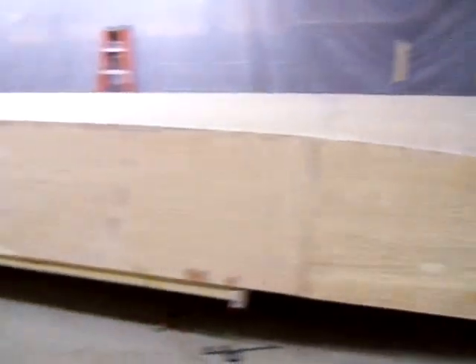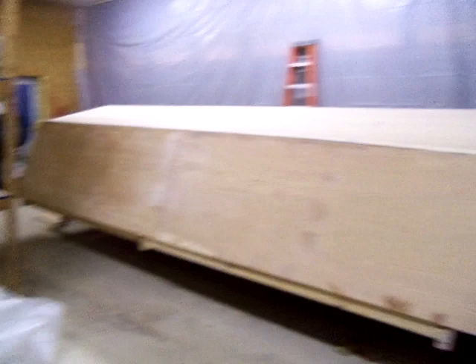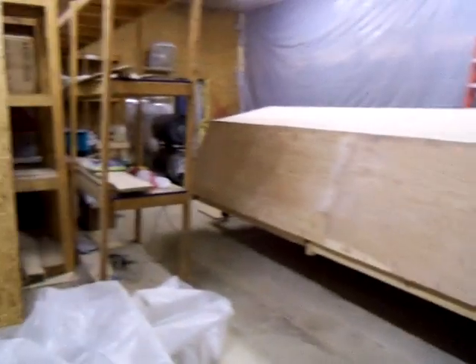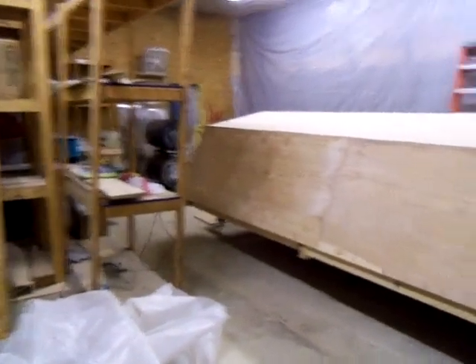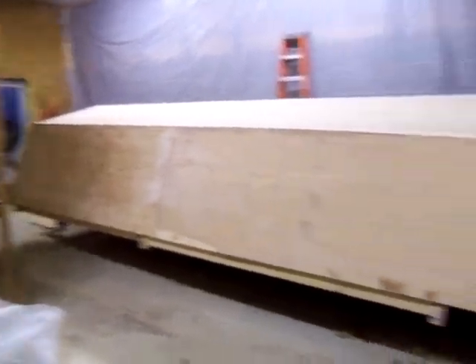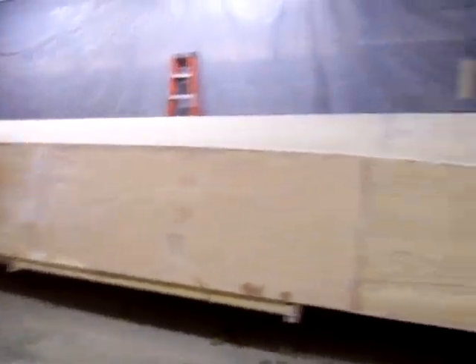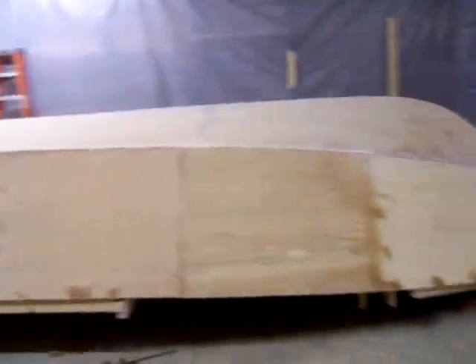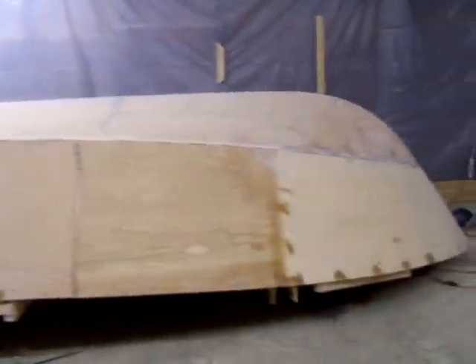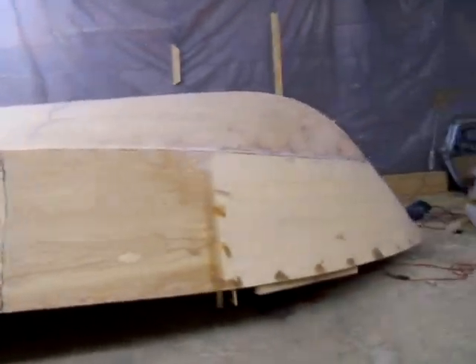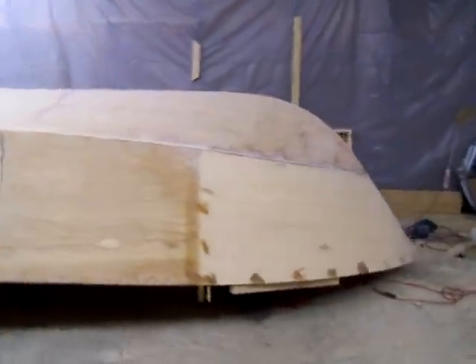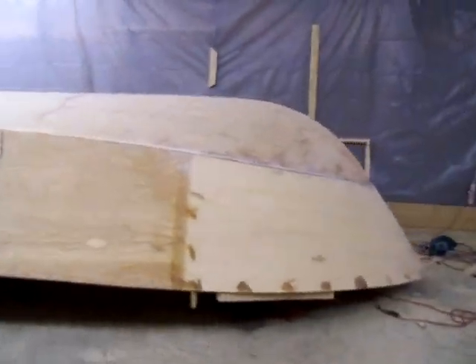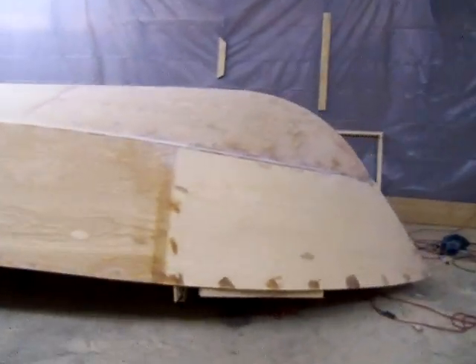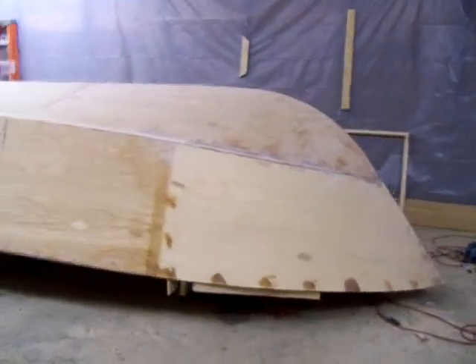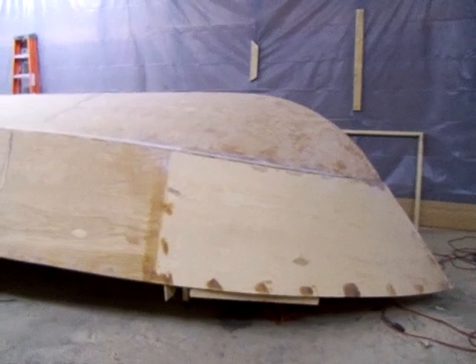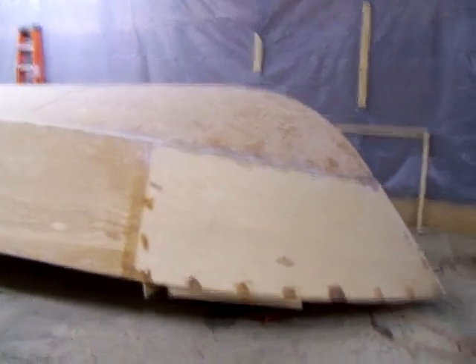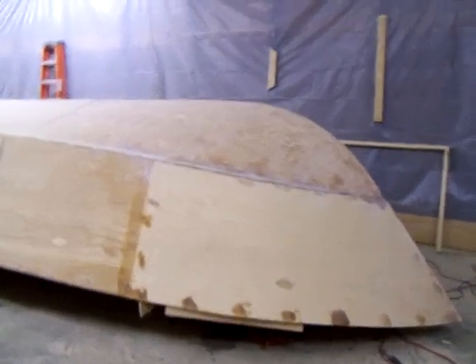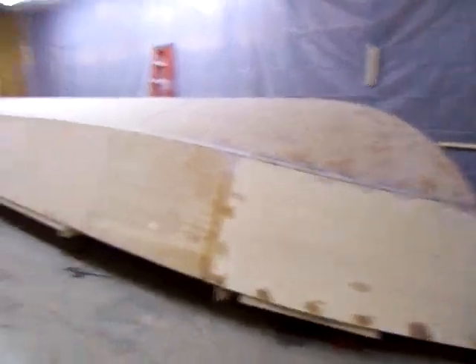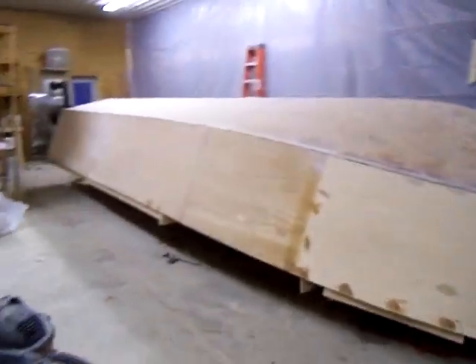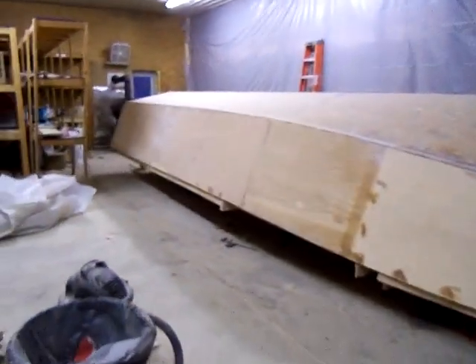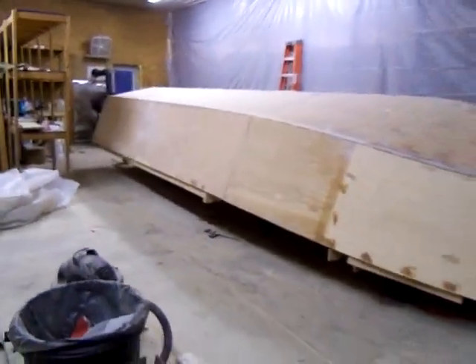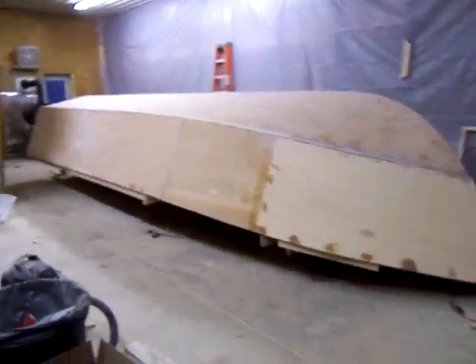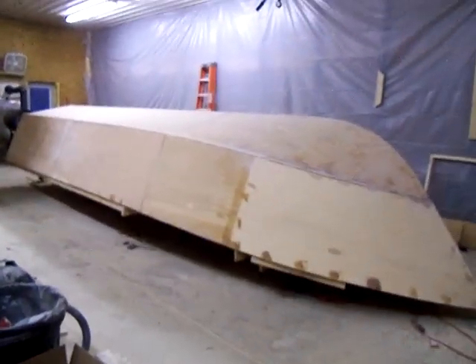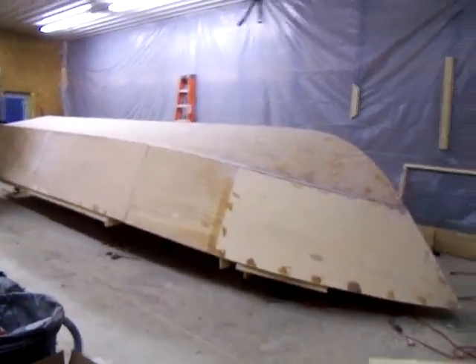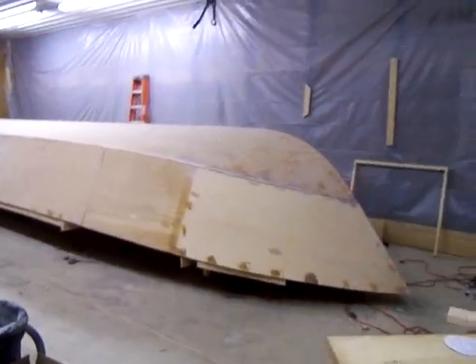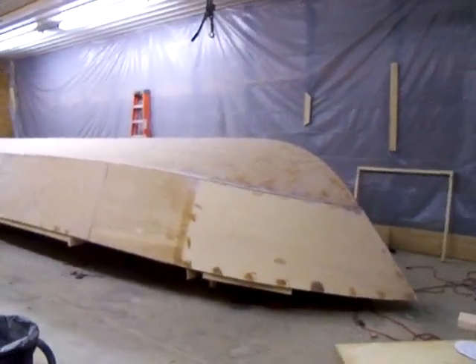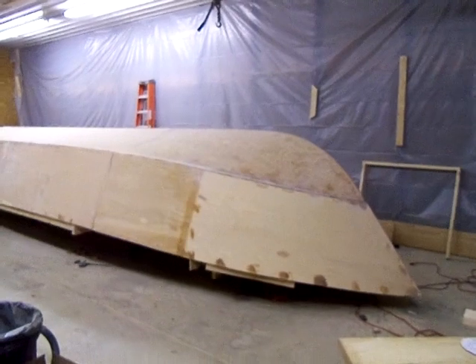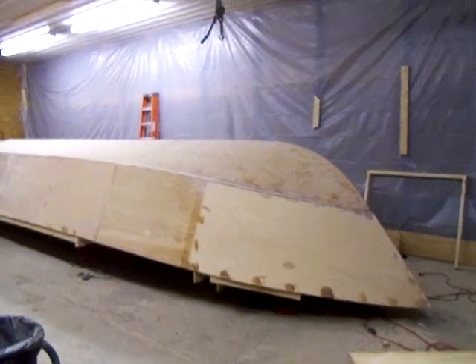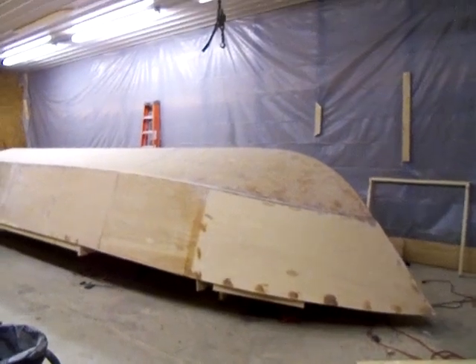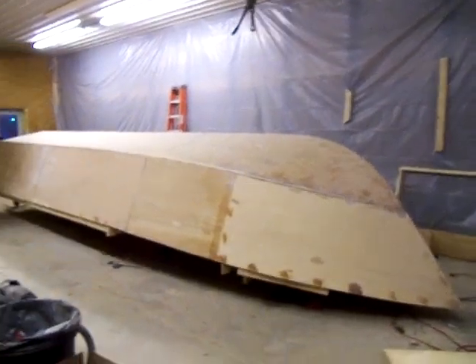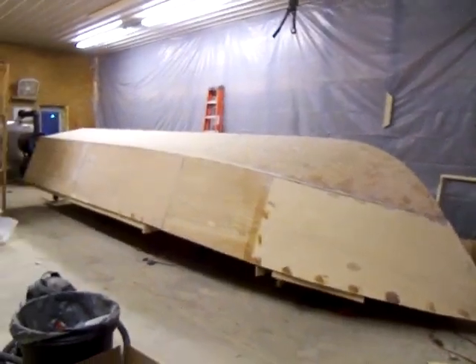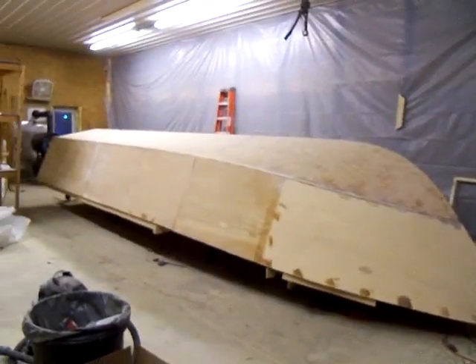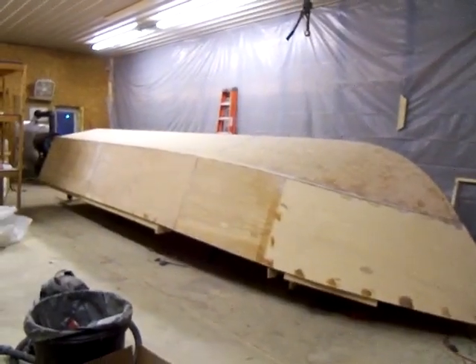So if anybody needs a hull put together, let me know. I could probably get an 18 to 20 footer inside this and haul it up the Alaskan Highway. So there's the latest from Ketchamak Skiffs — thanks a lot.